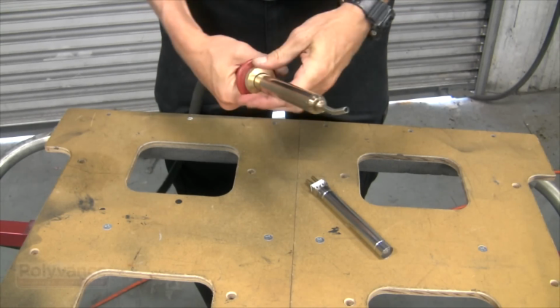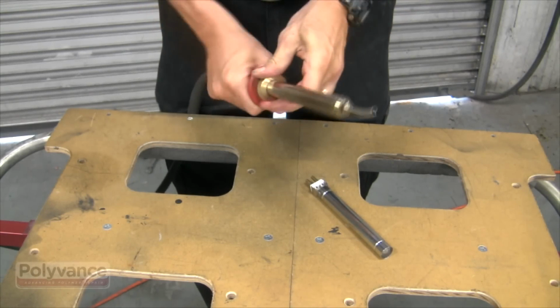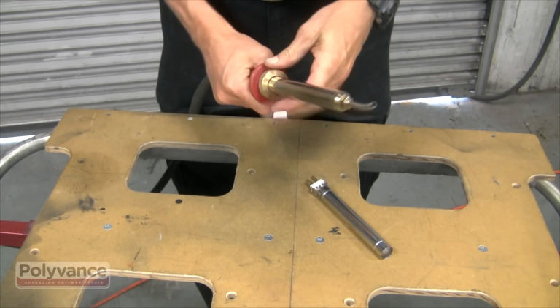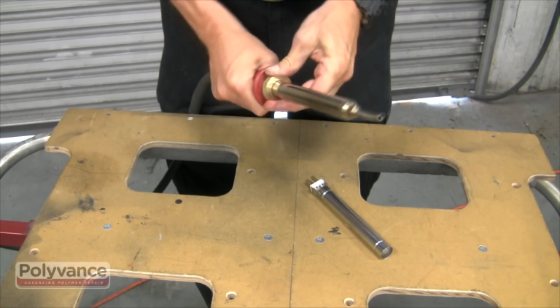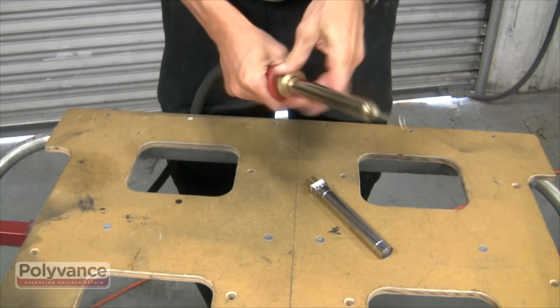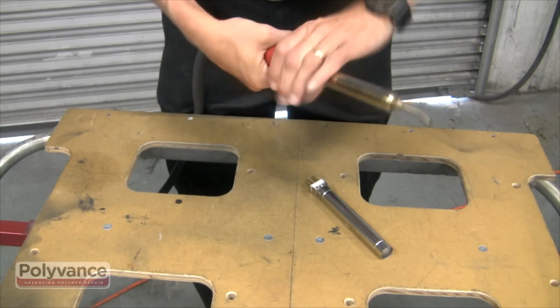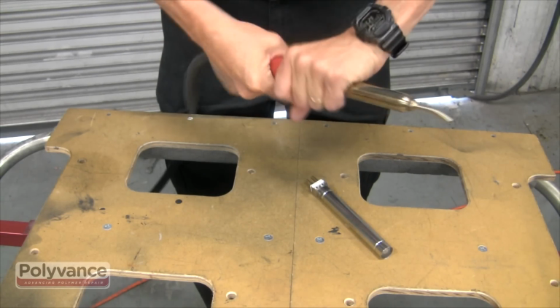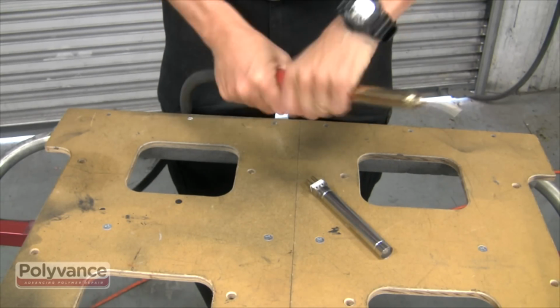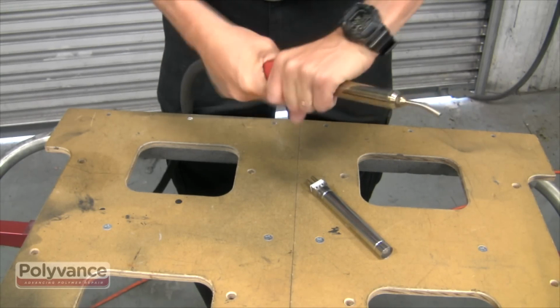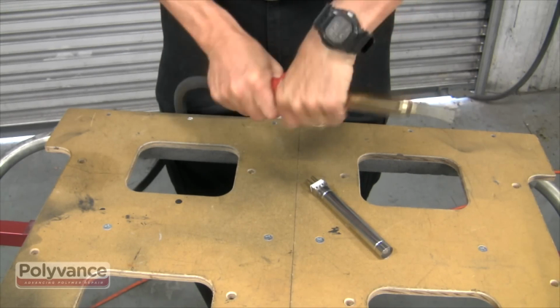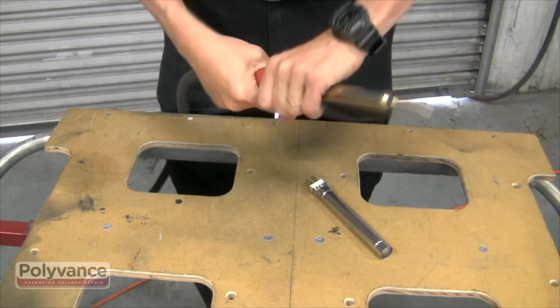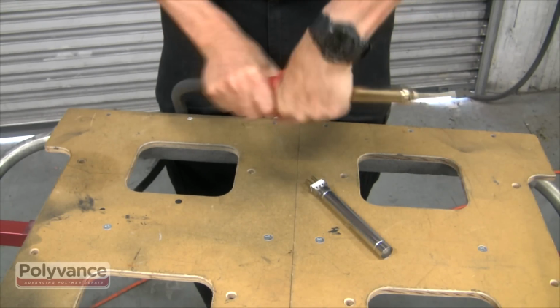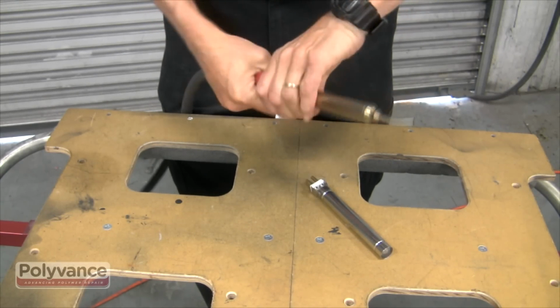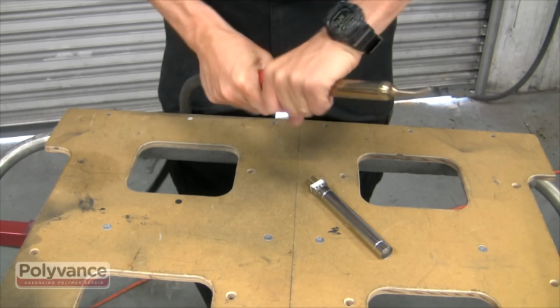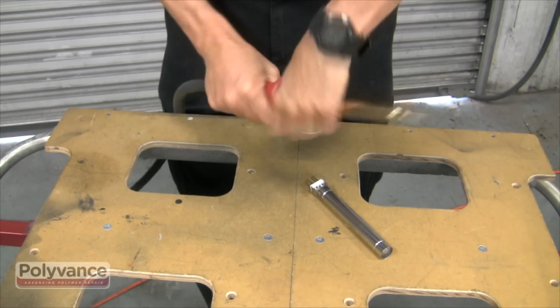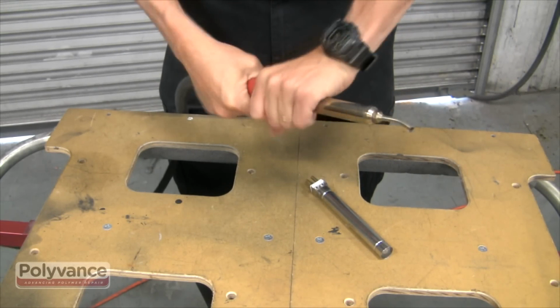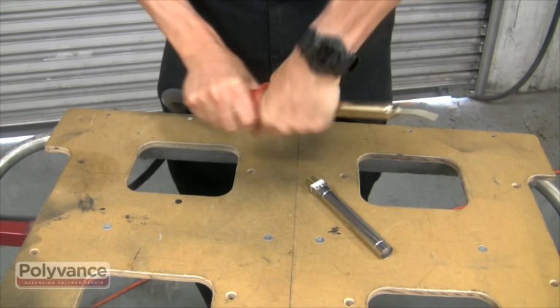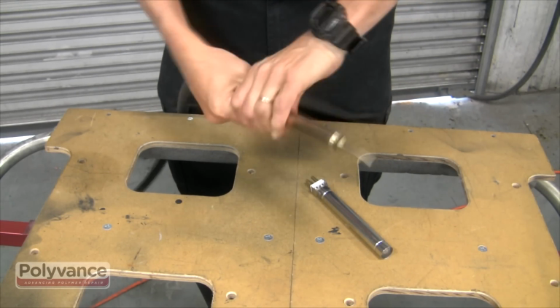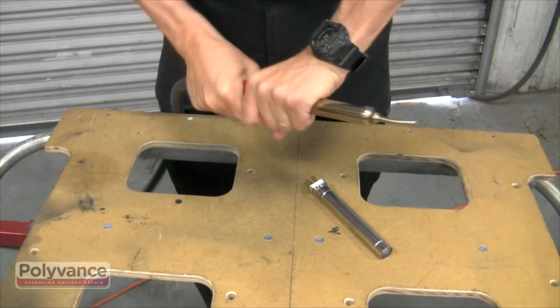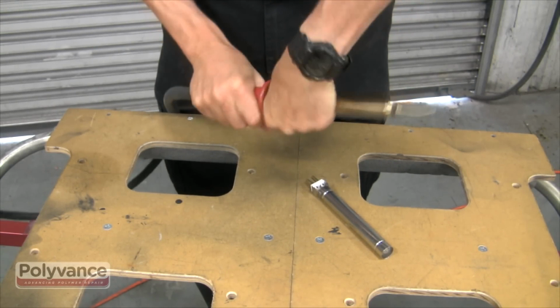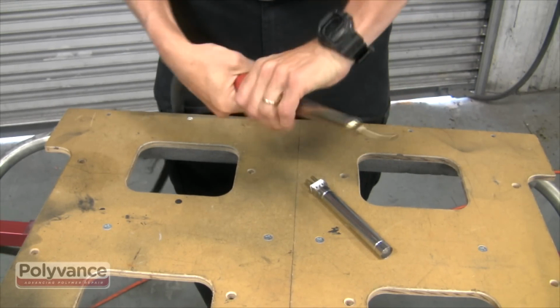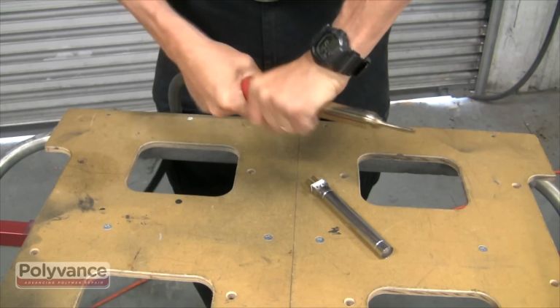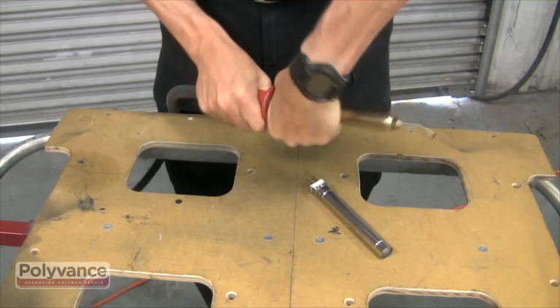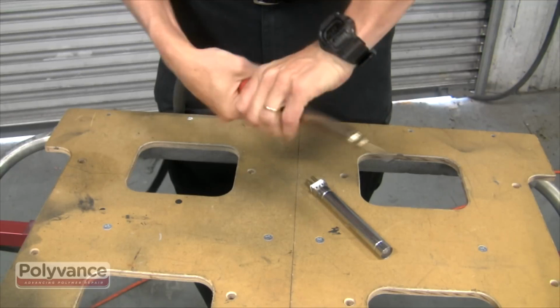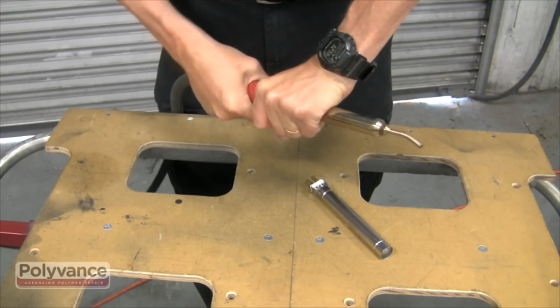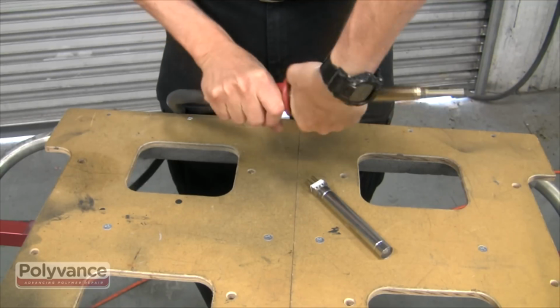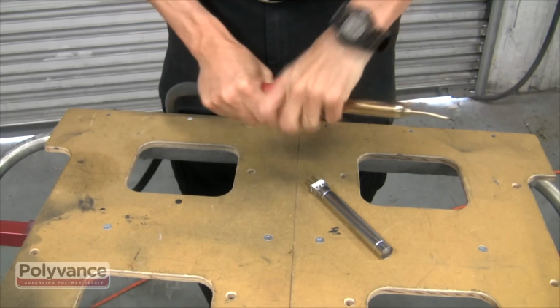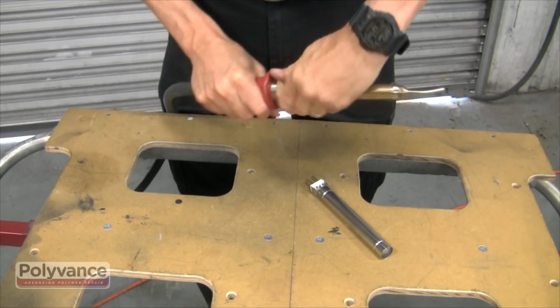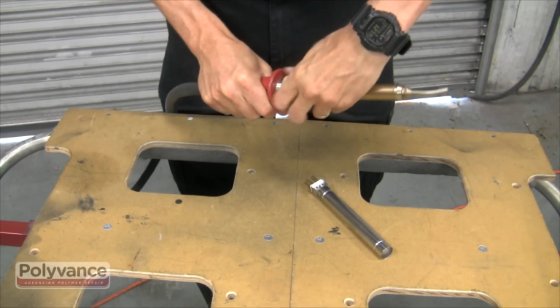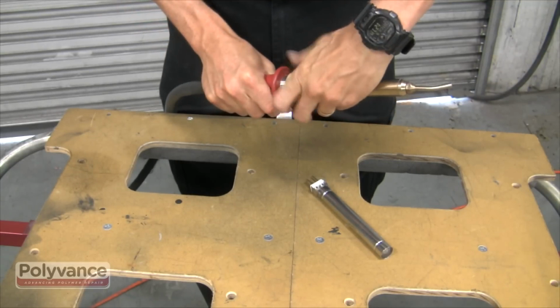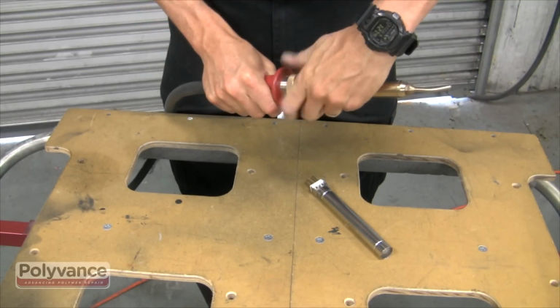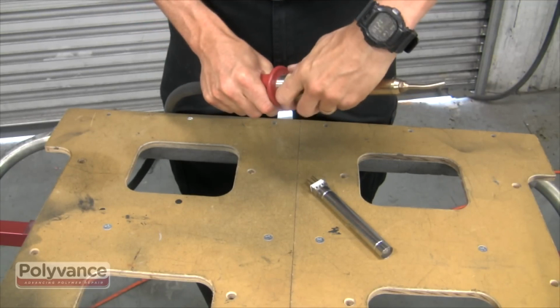Make sure your welder is cool before you begin. Unscrew the nut from the base of the welder and slide the barrel off of the handle.